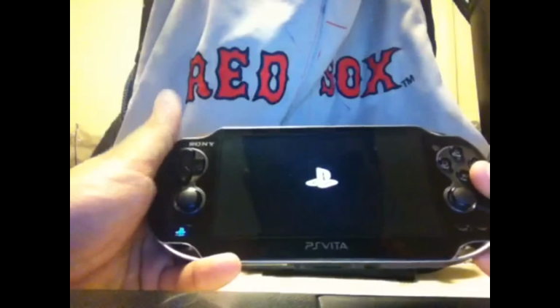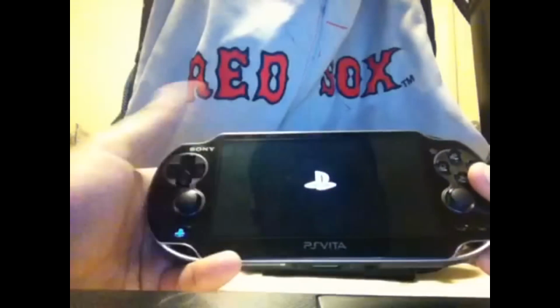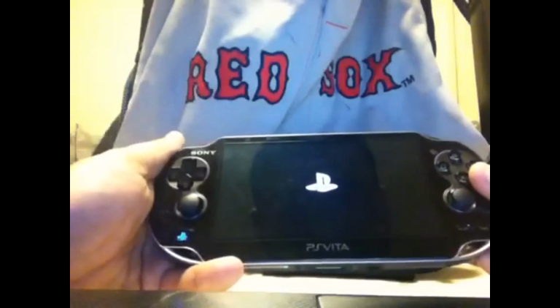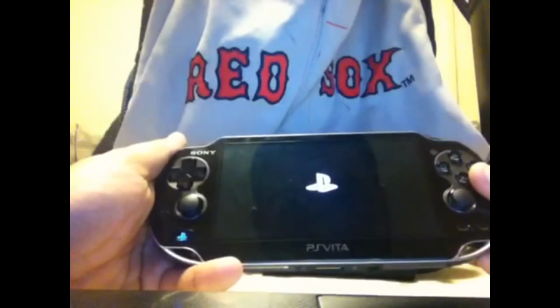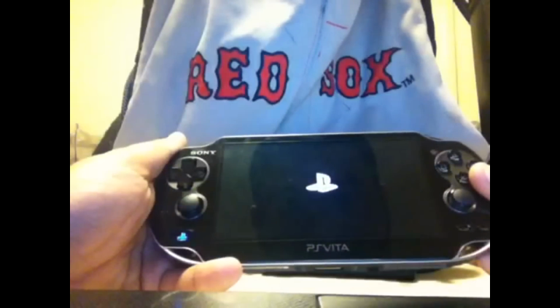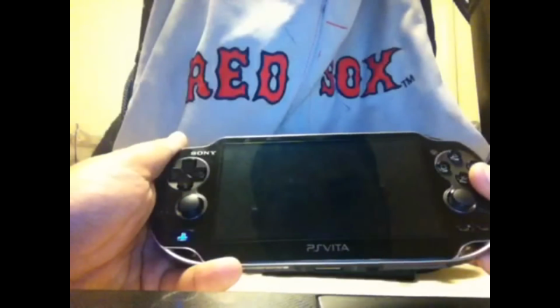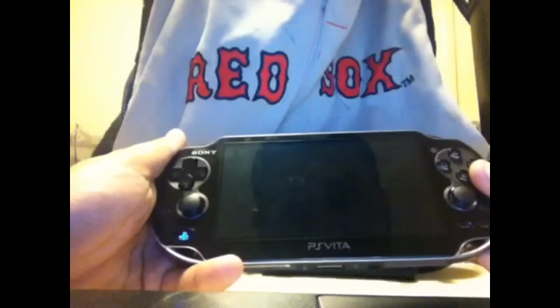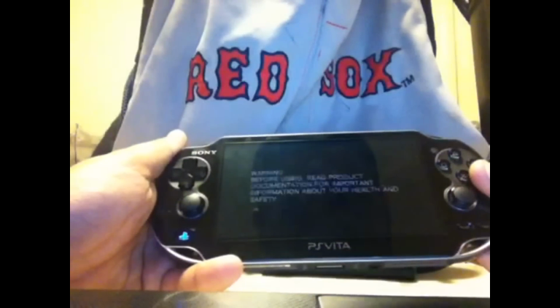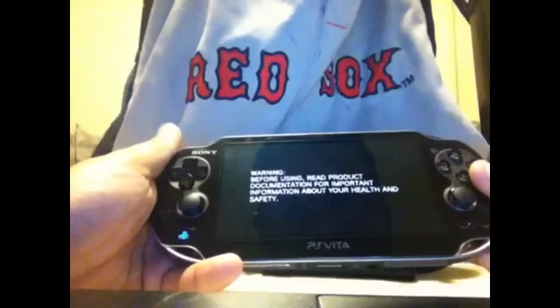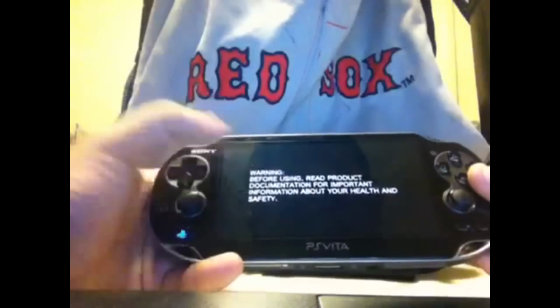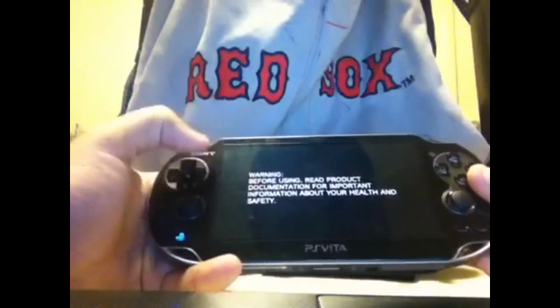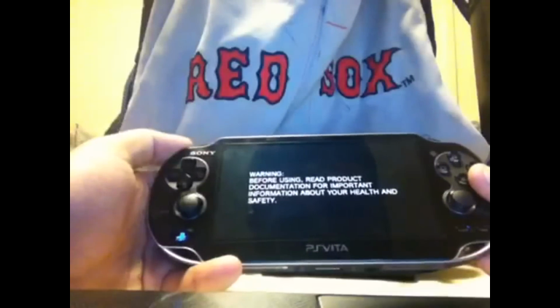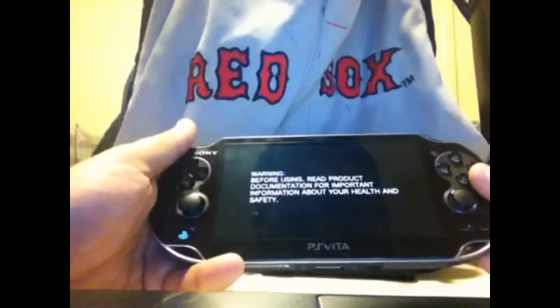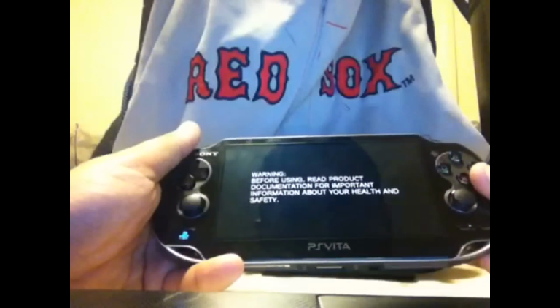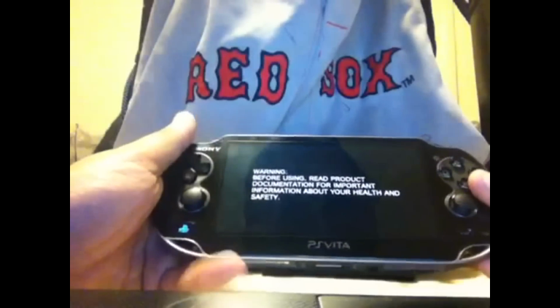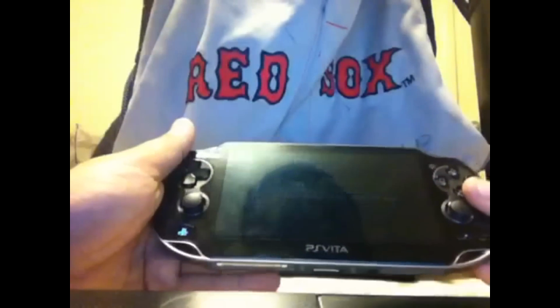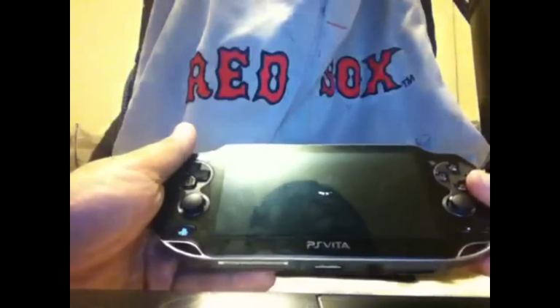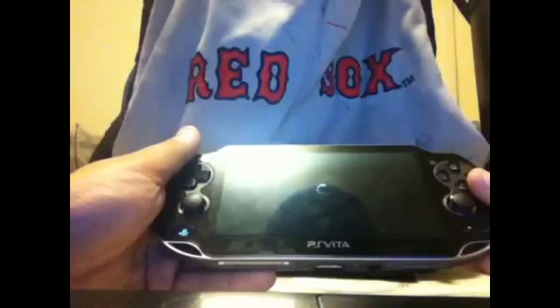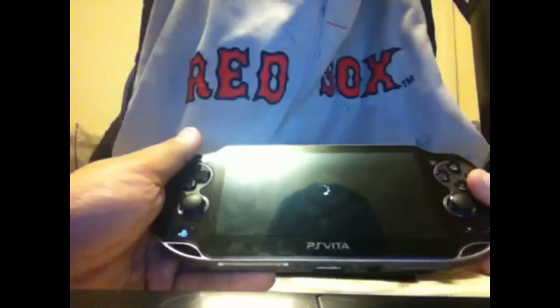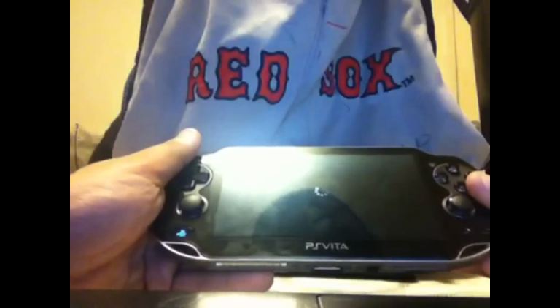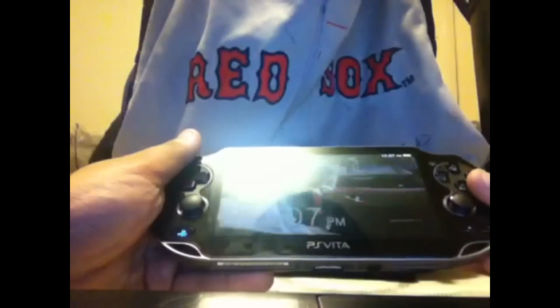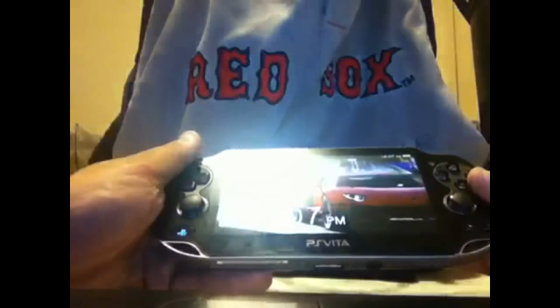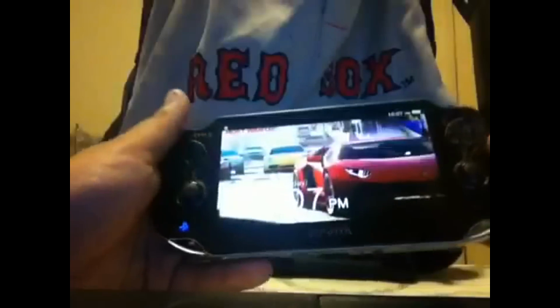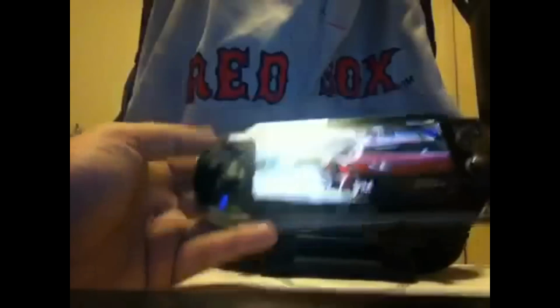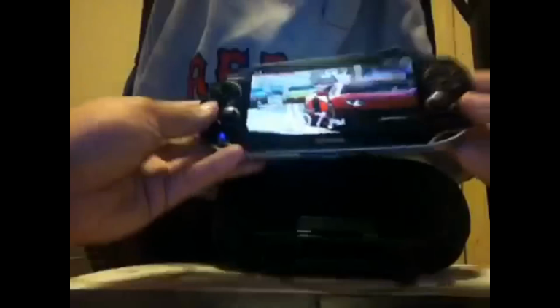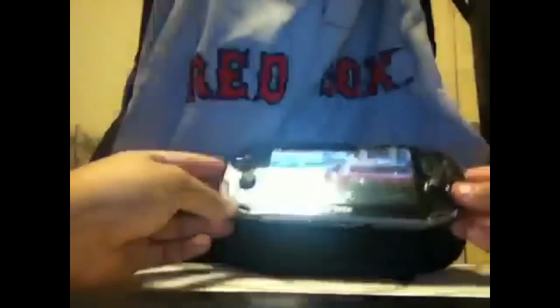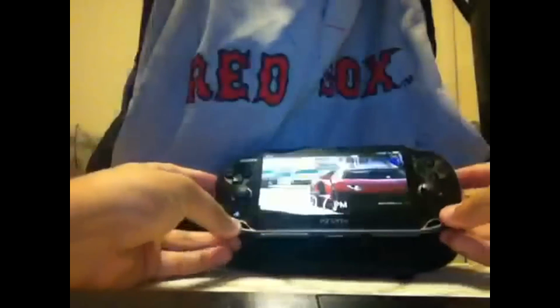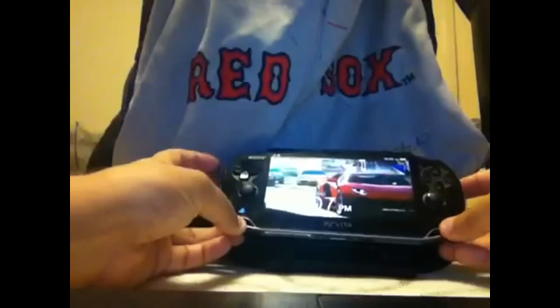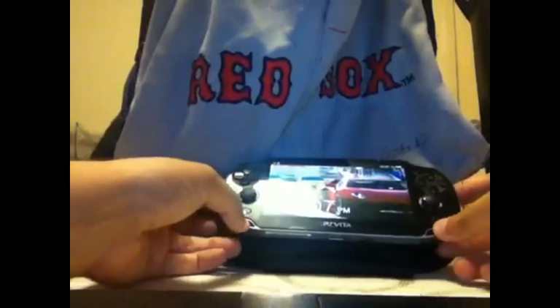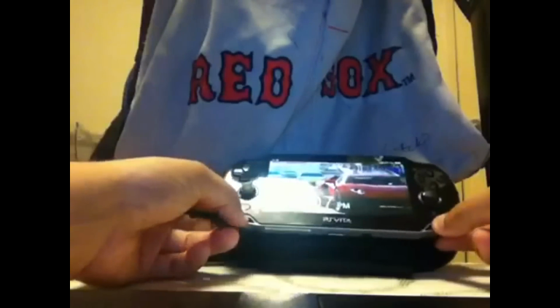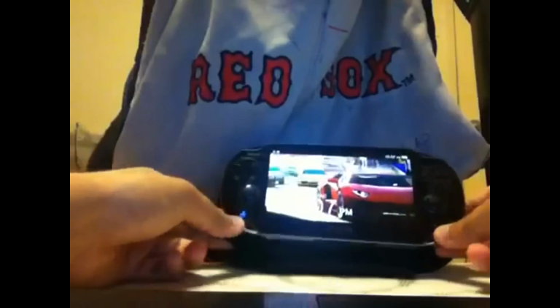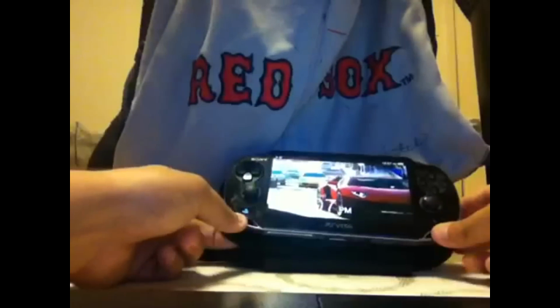You see, that's going to start up. And once all this starts popping up, you automatically know your PlayStation Vita is going to work properly. This is the quick video I wanted to show you guys — how to fix your problems with the Vita.